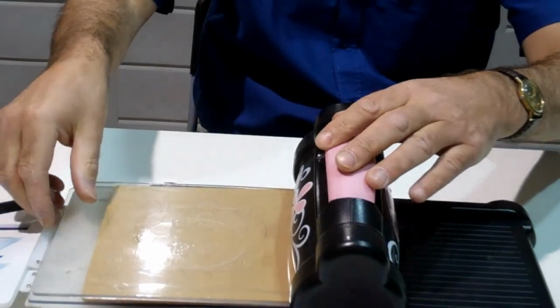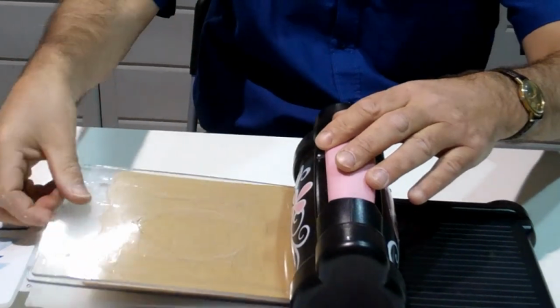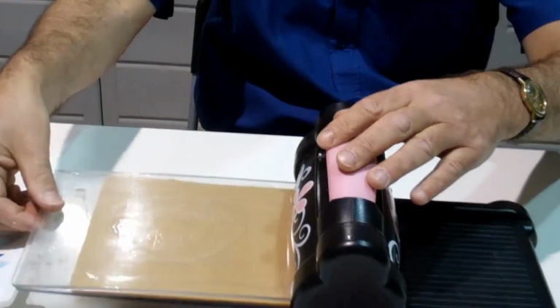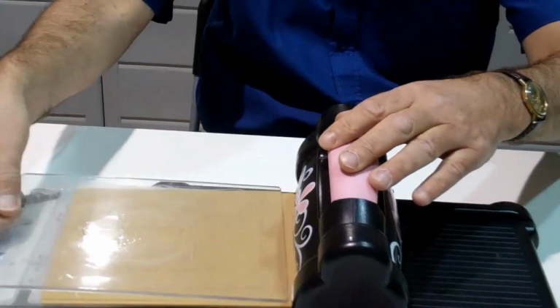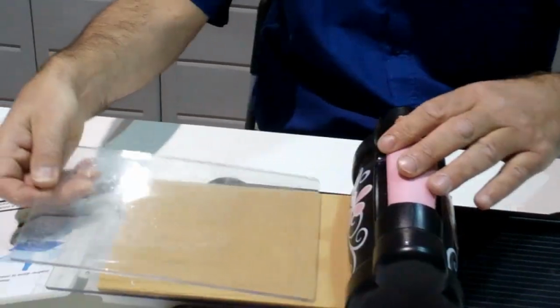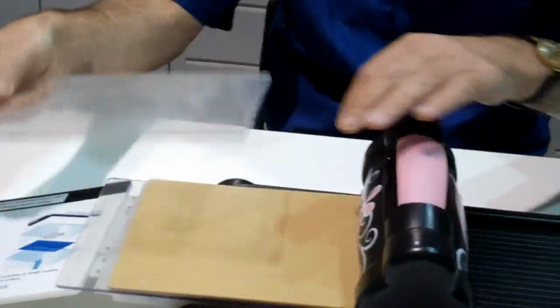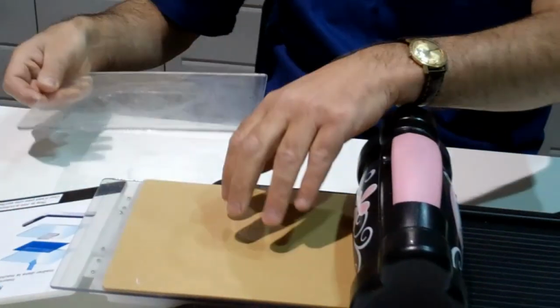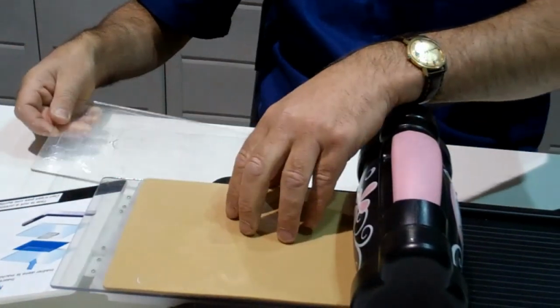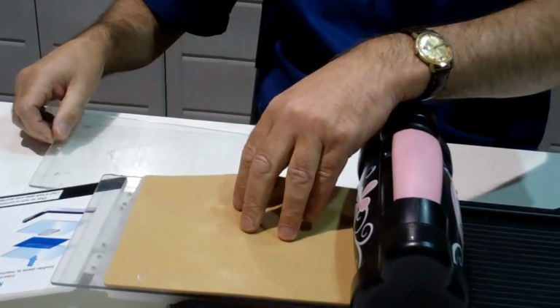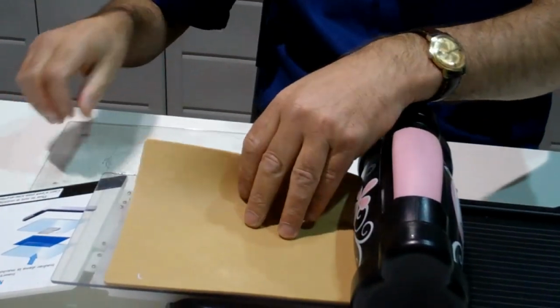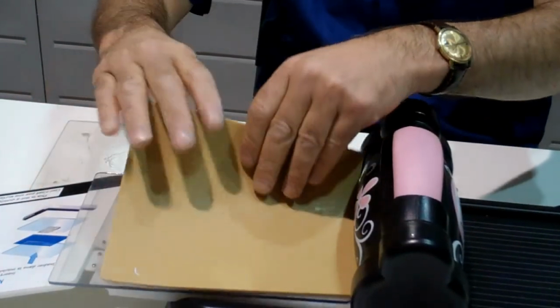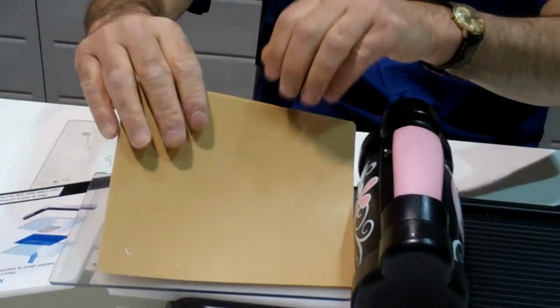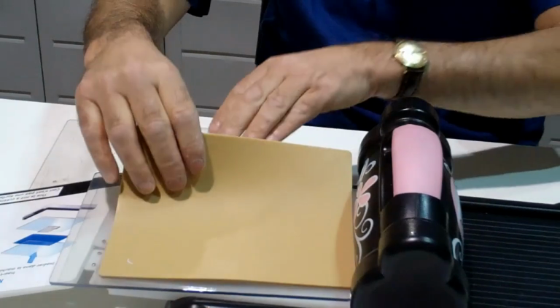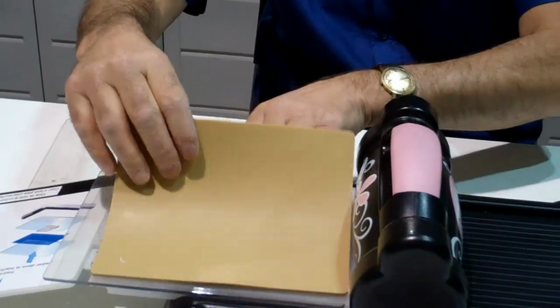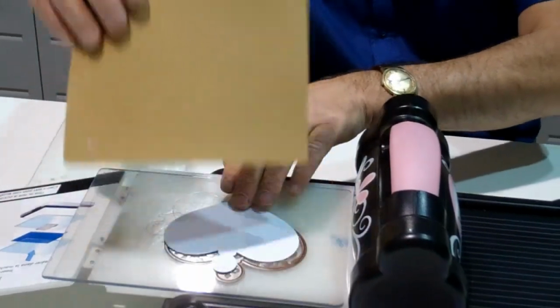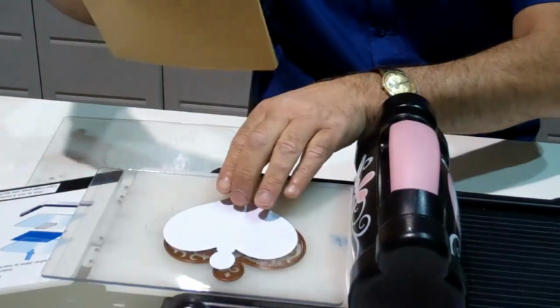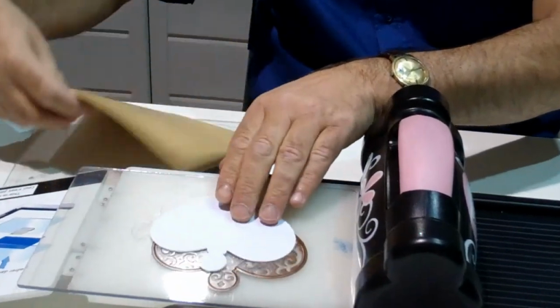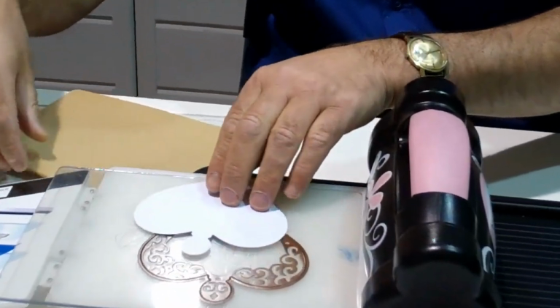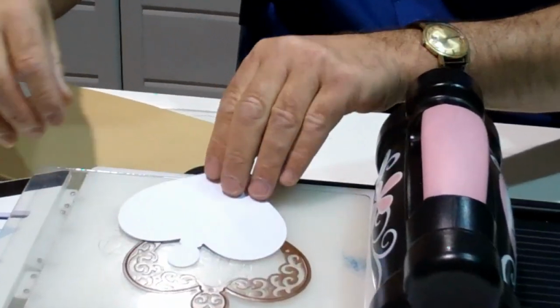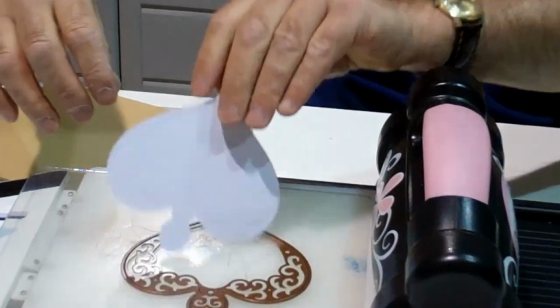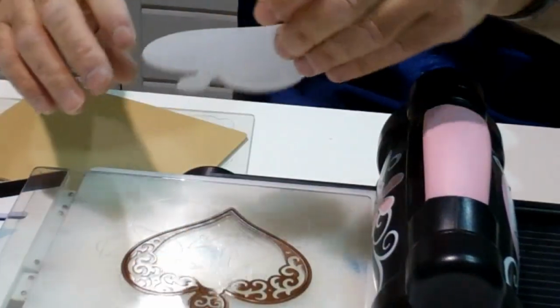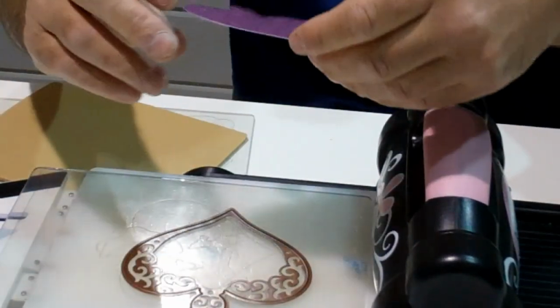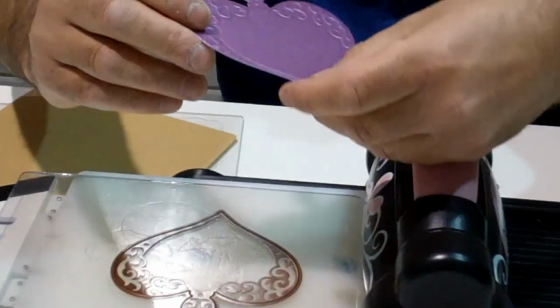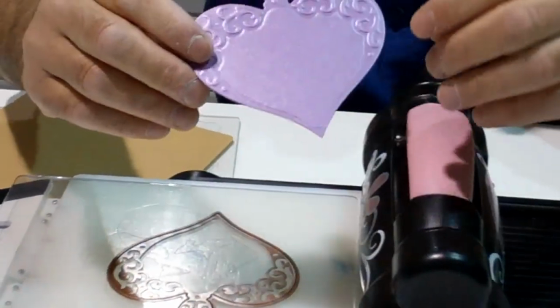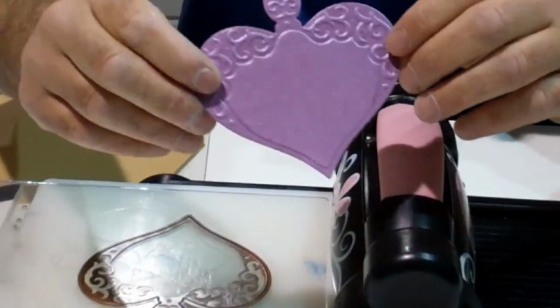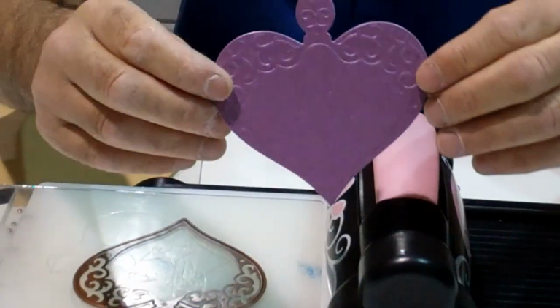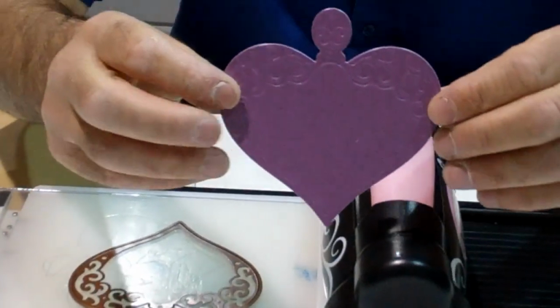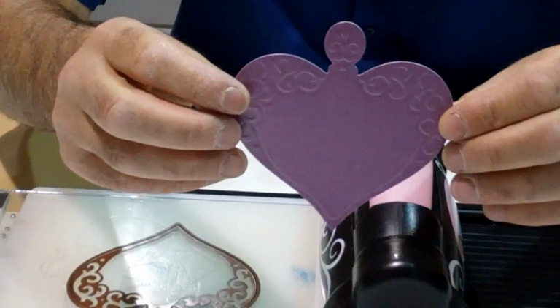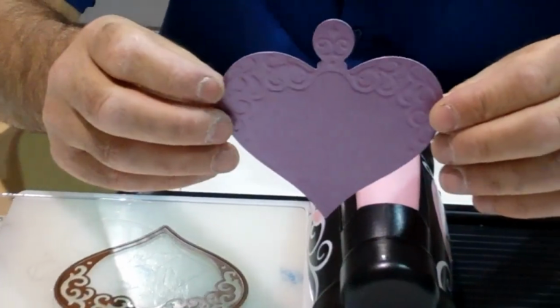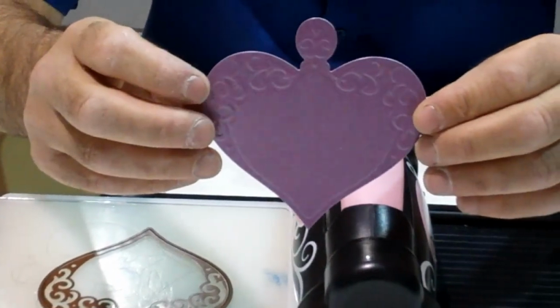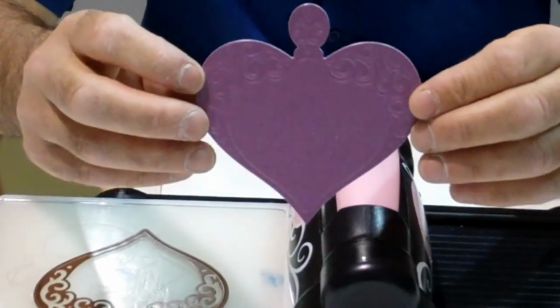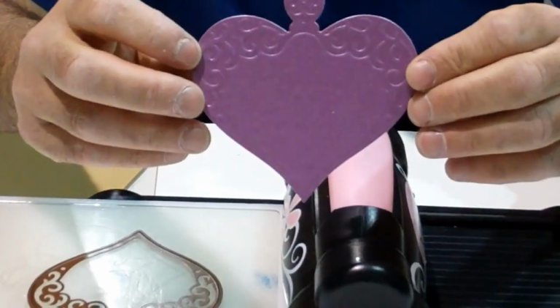We will remove the top plate, we will remove the embossing mat, and now we will remove the card from the die. And I hope you can see the depth of the embossing.